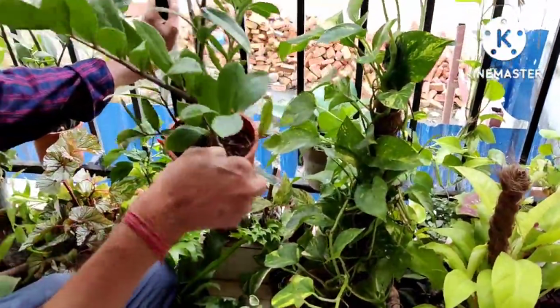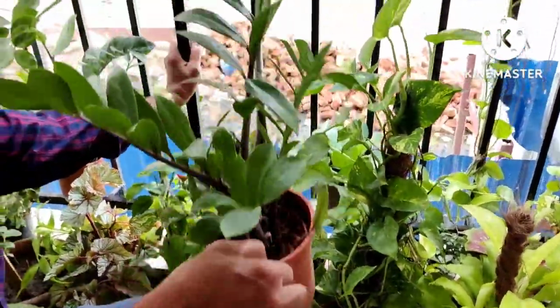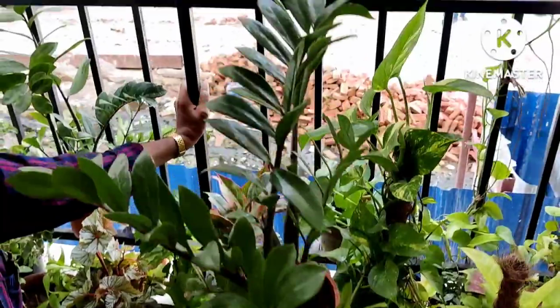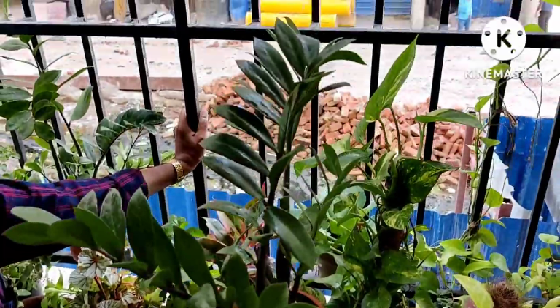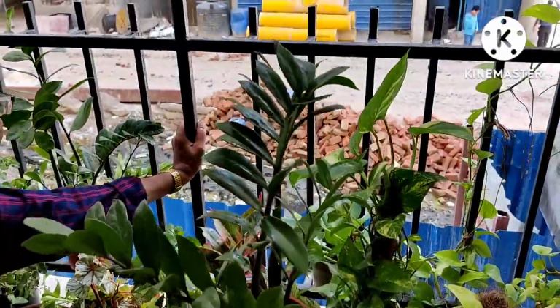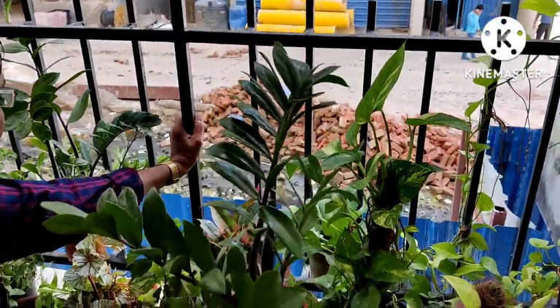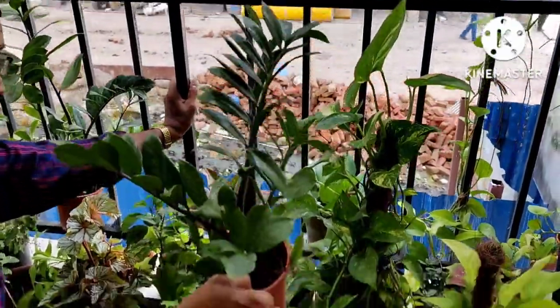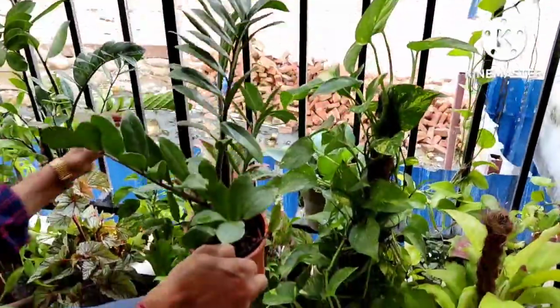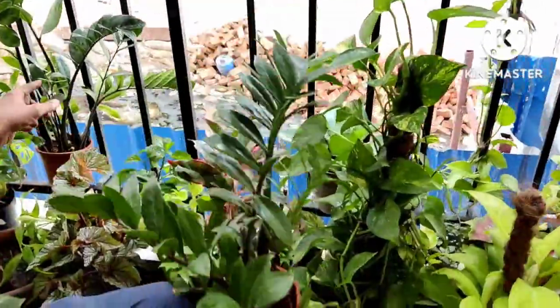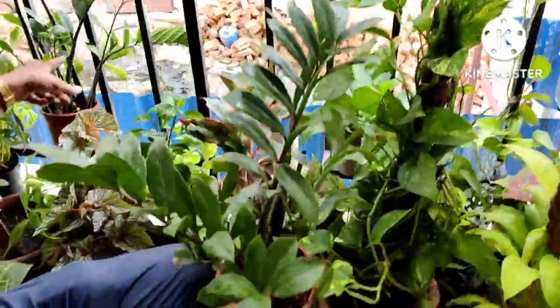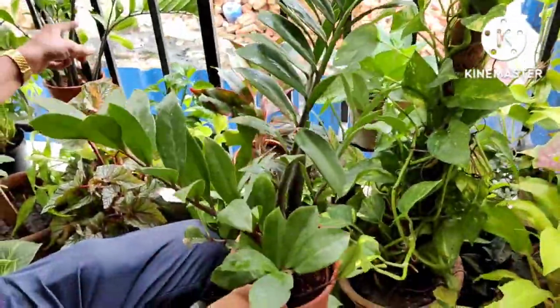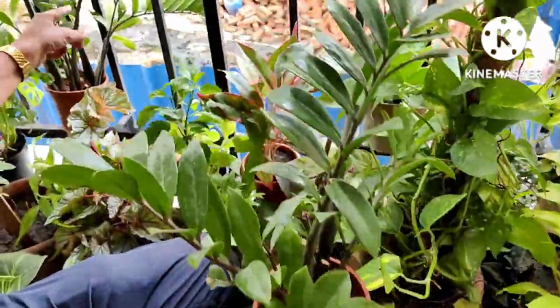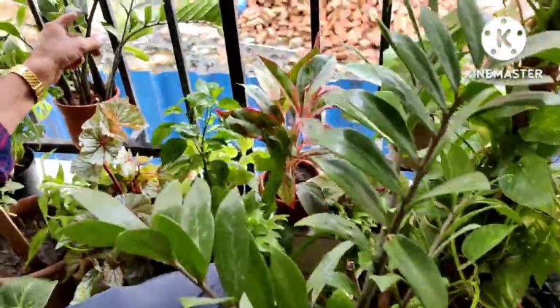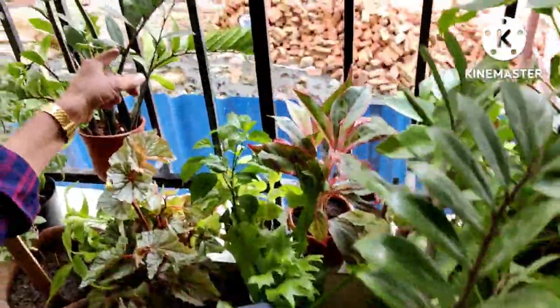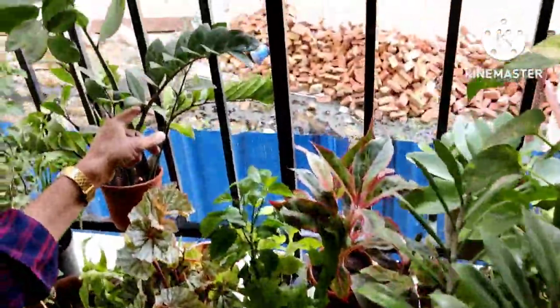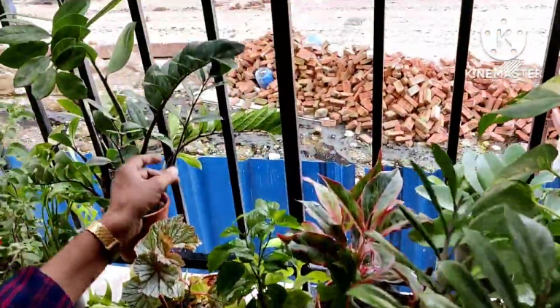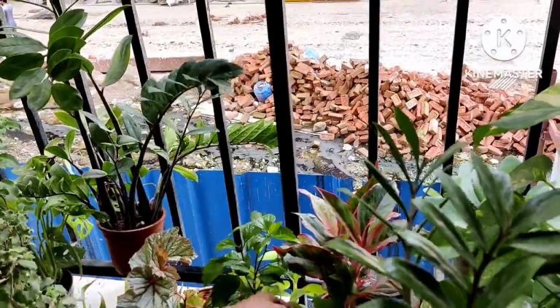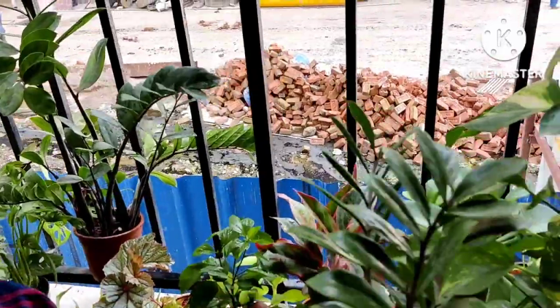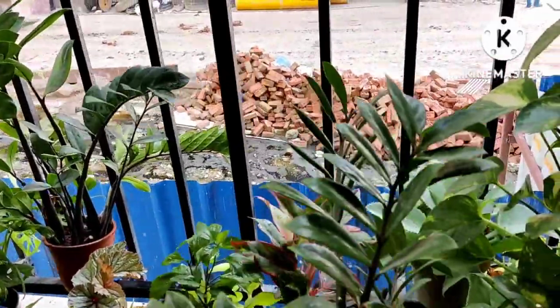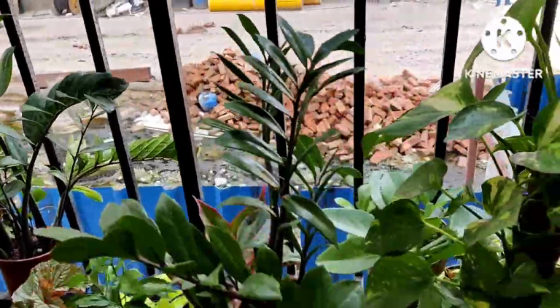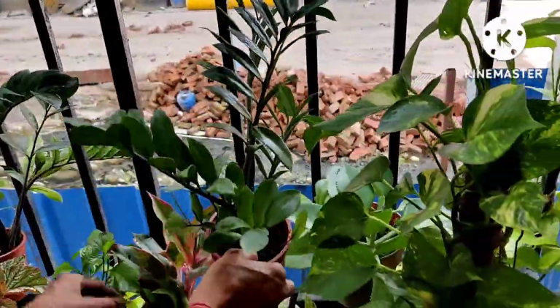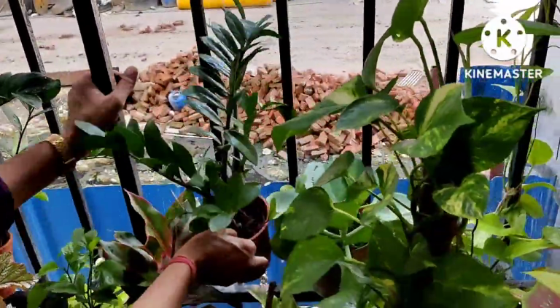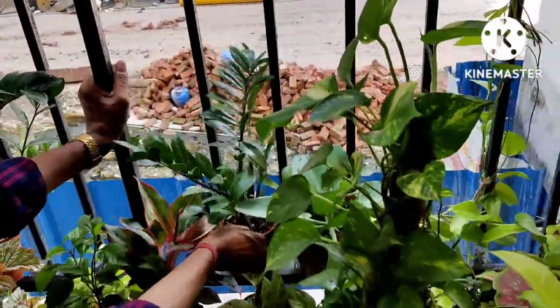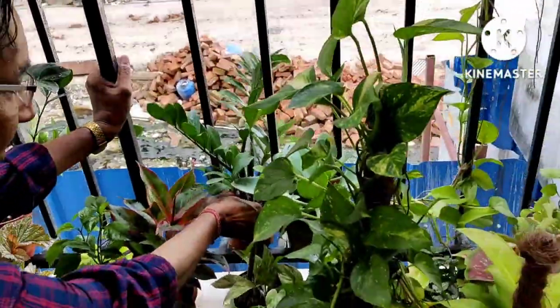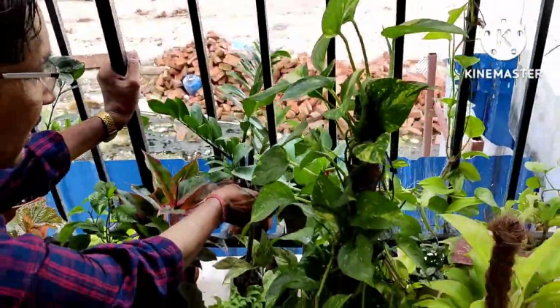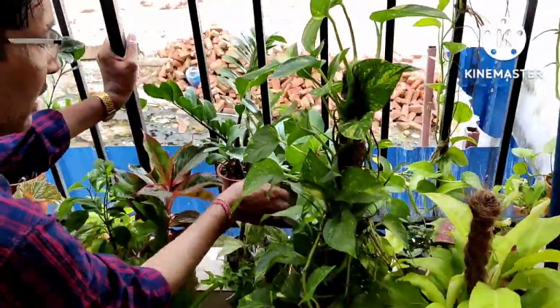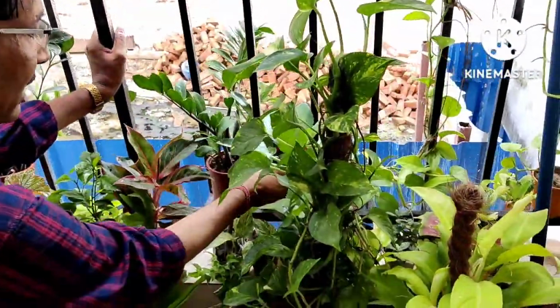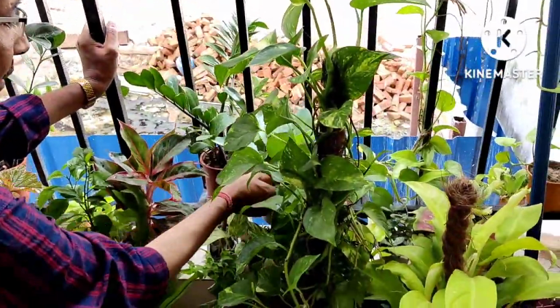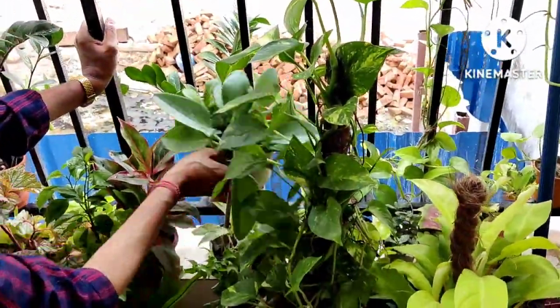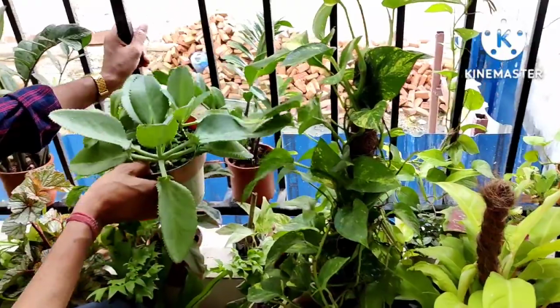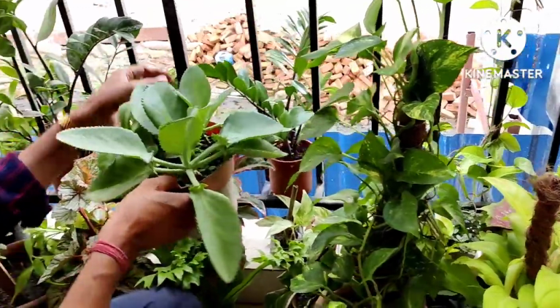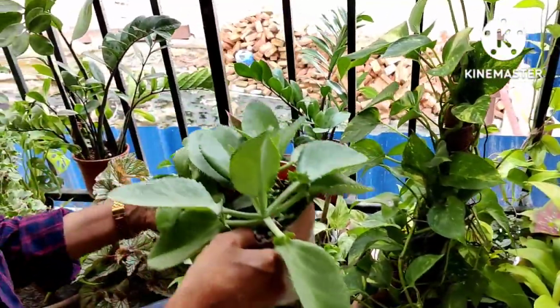The staghorn fern is a great indoor plant, and I will show you how to care for them also. This is the ZZ plant — I have two pots of ZZ plant. It is the easiest to grow and the easiest to propagate, and they will live for years and years in your garden.